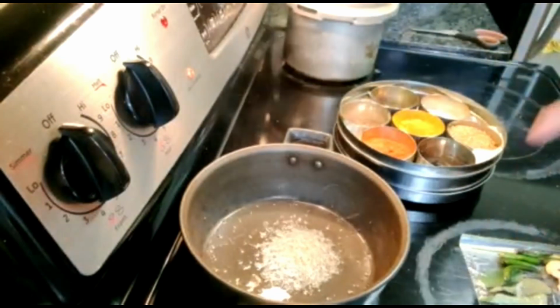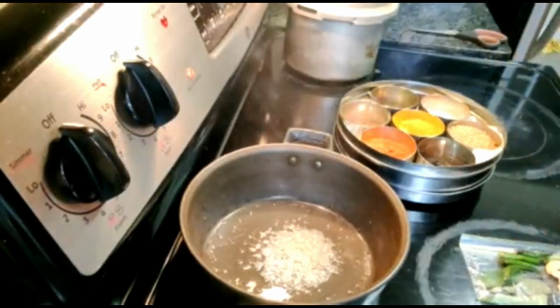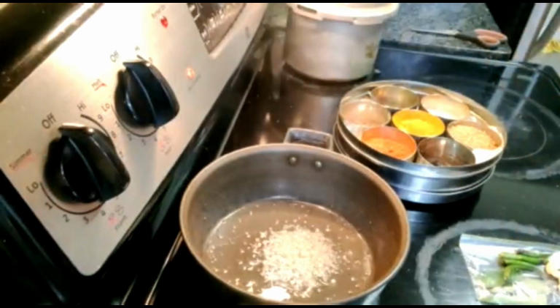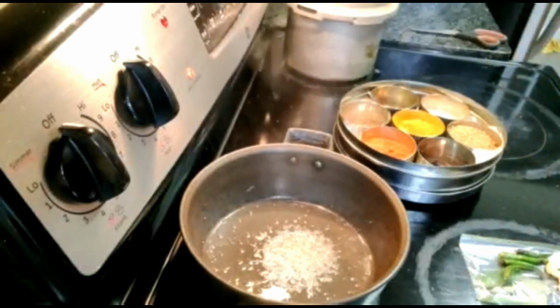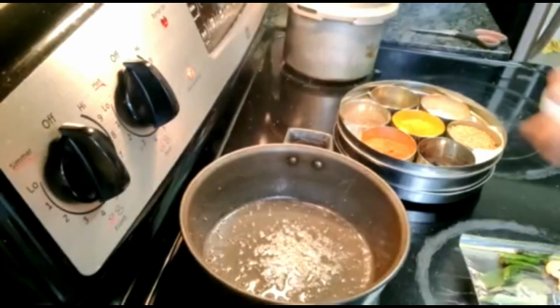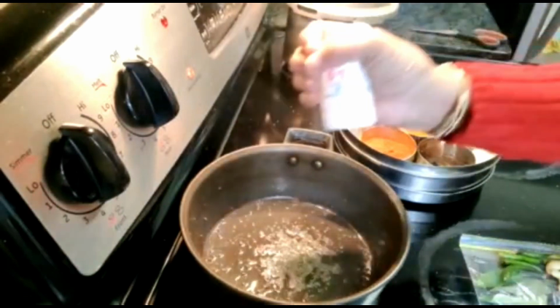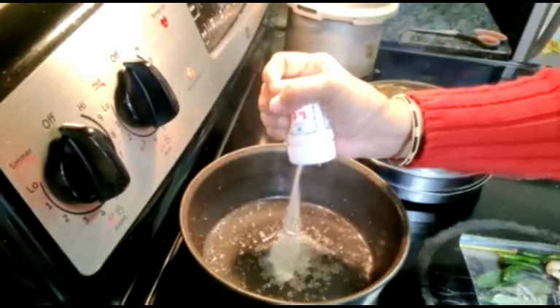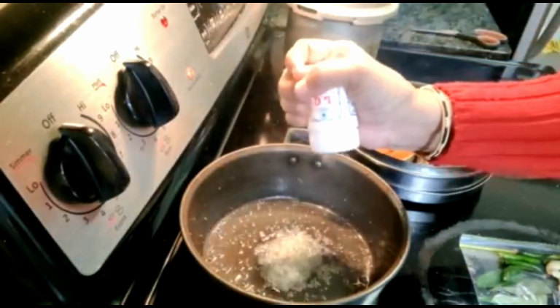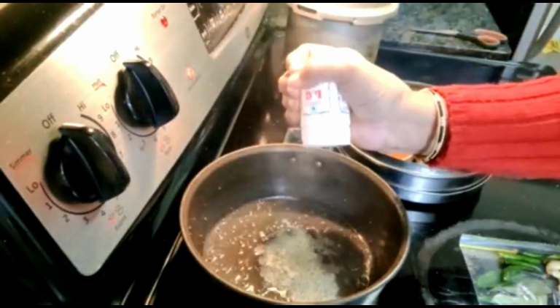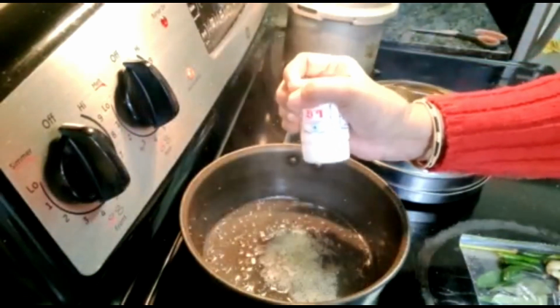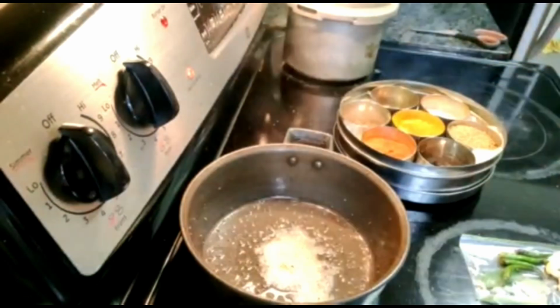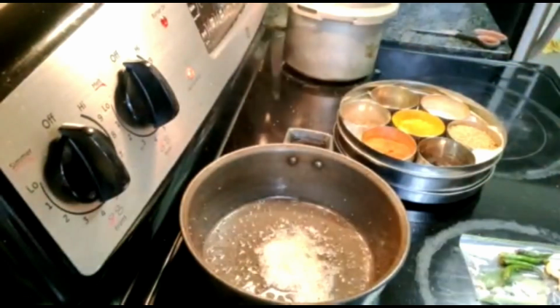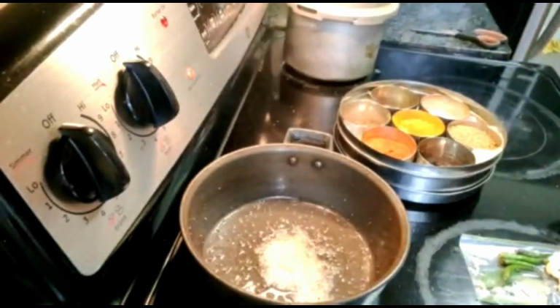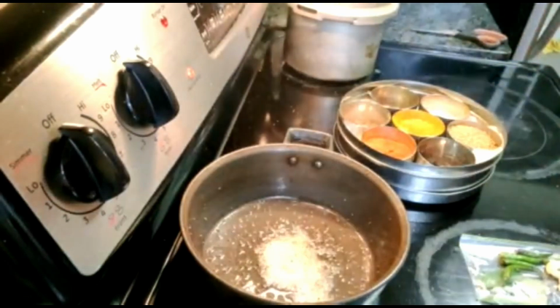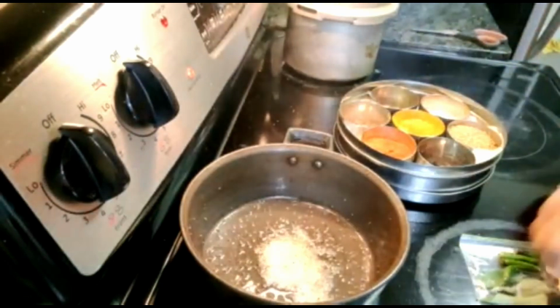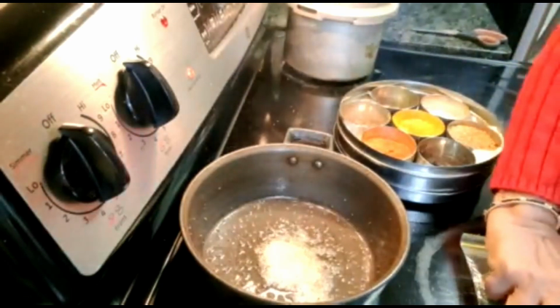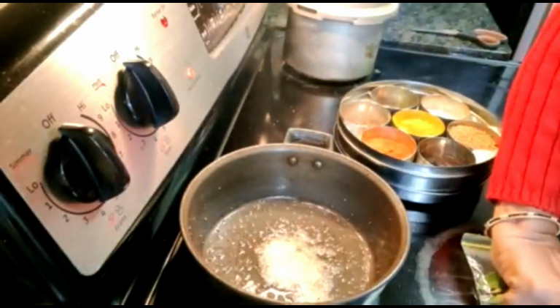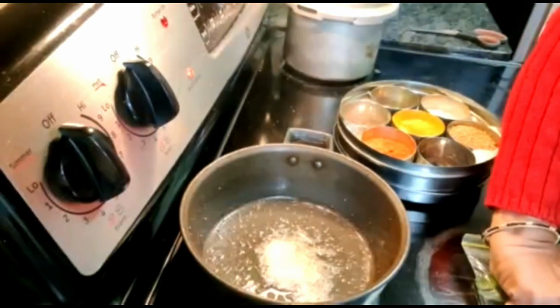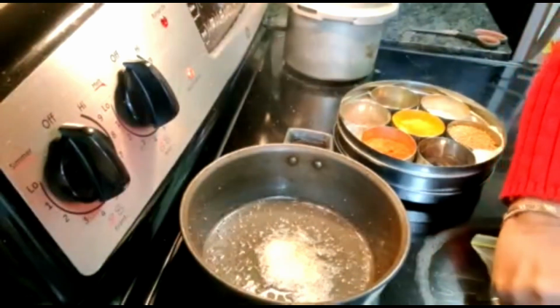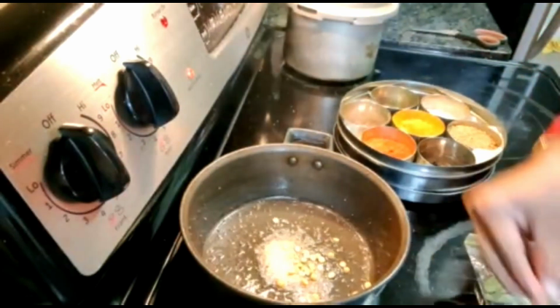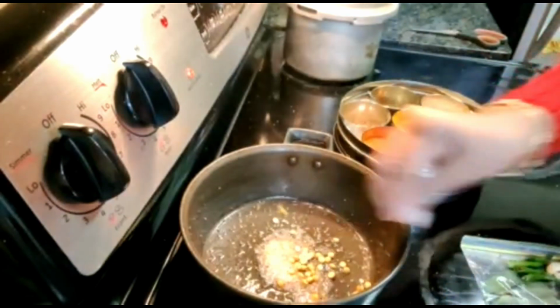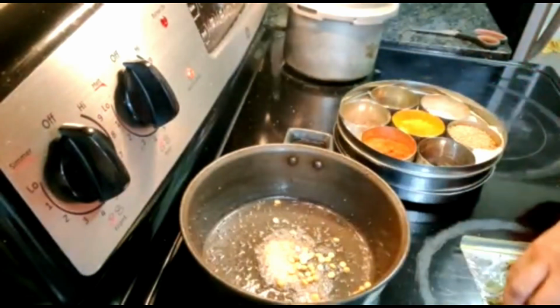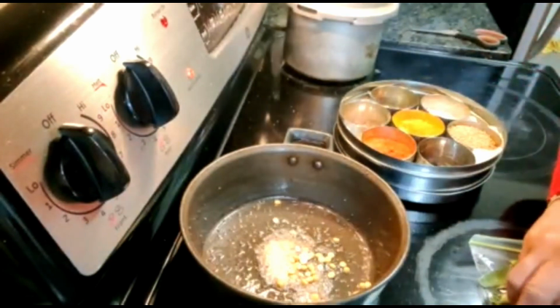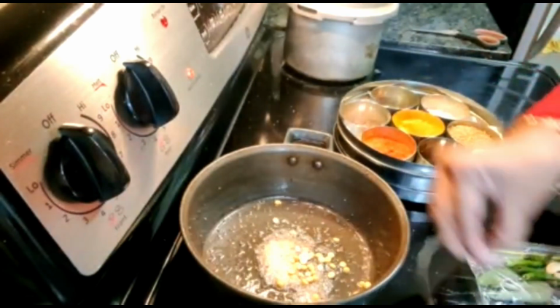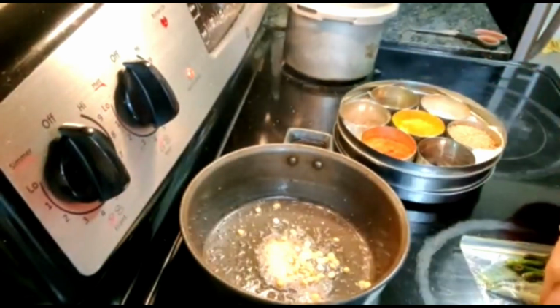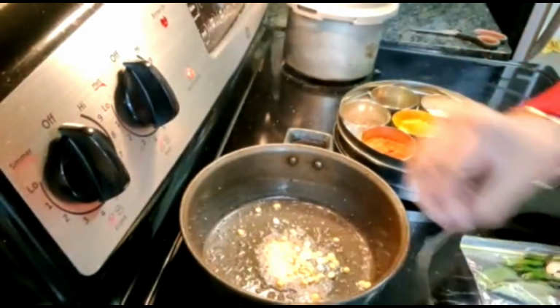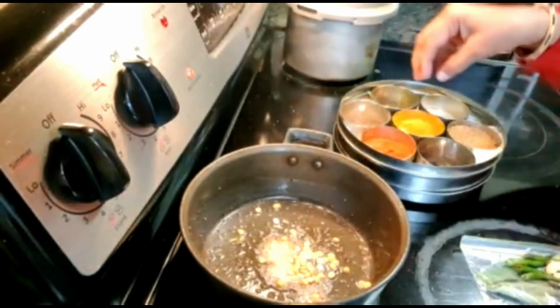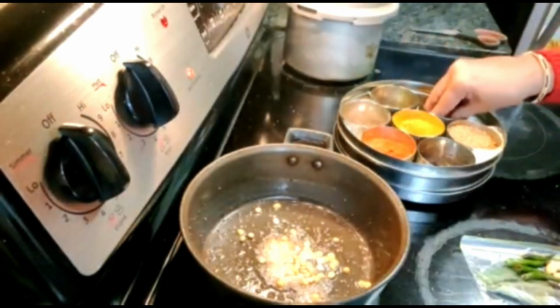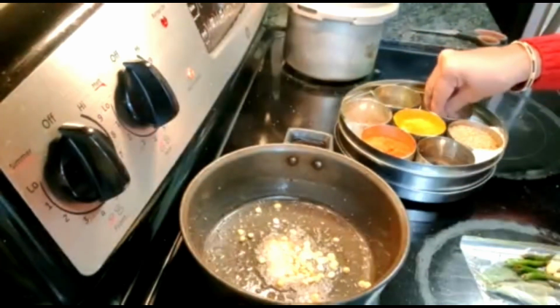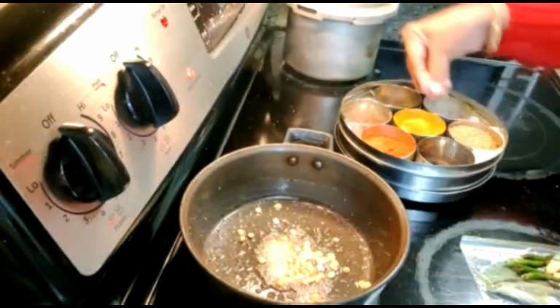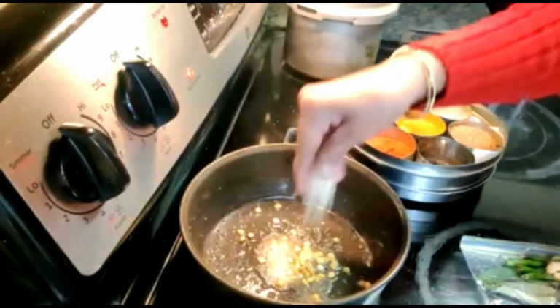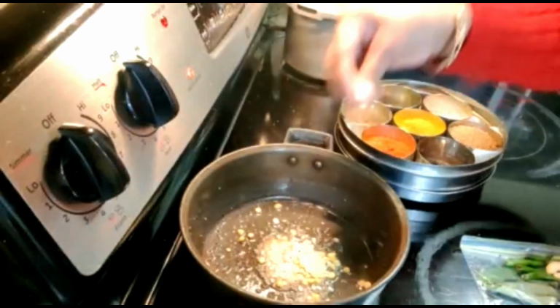We are starting with mustard and asafoetida. After the mustard splatters, we have this split Bengal gram. Then we have split black gram.